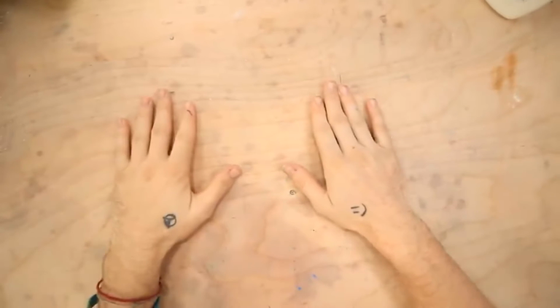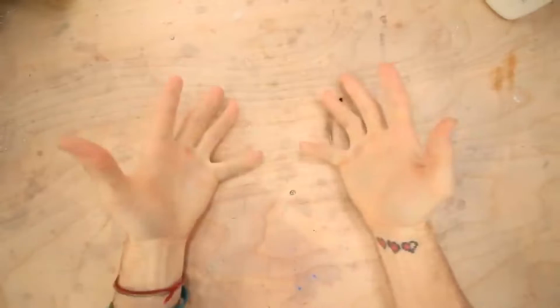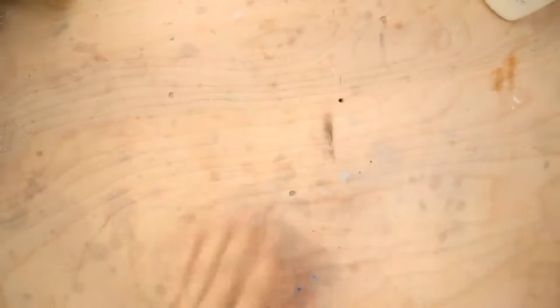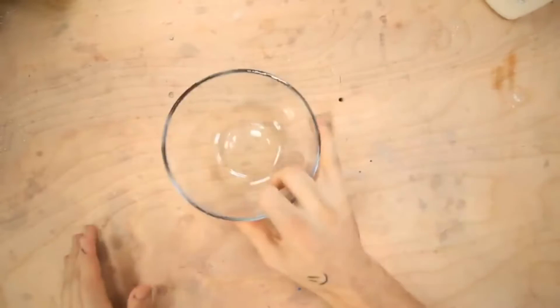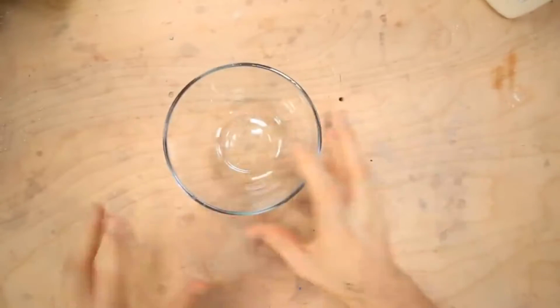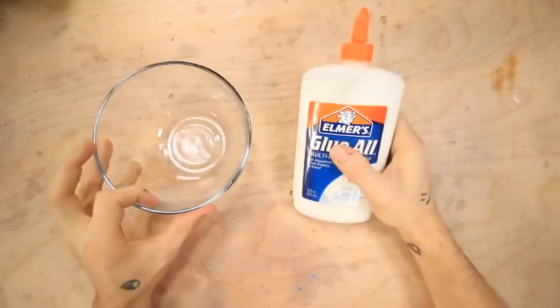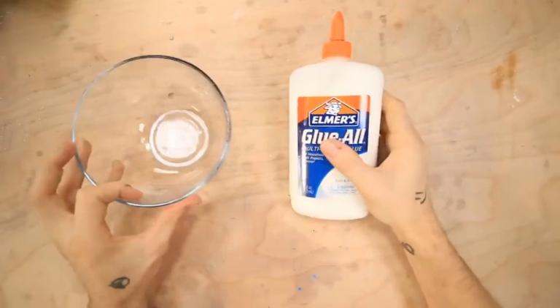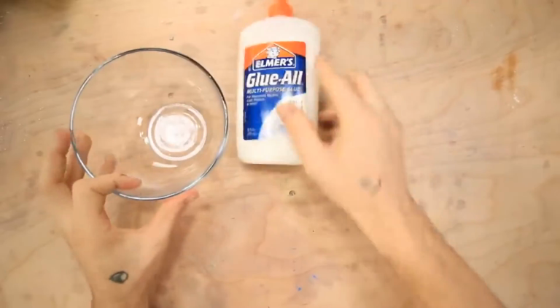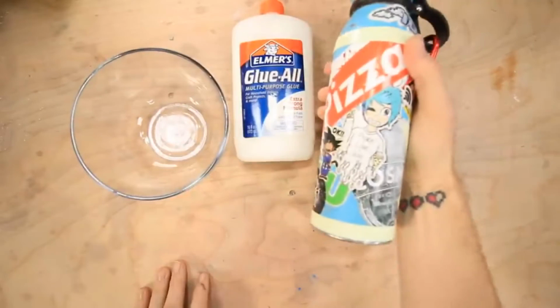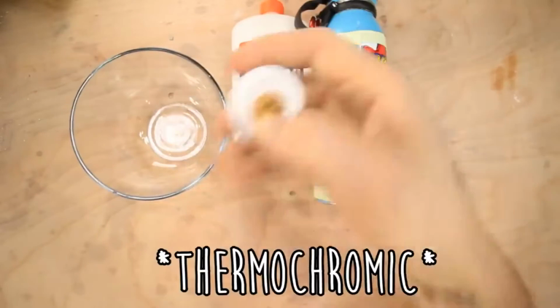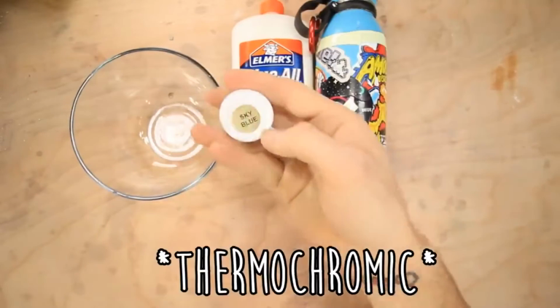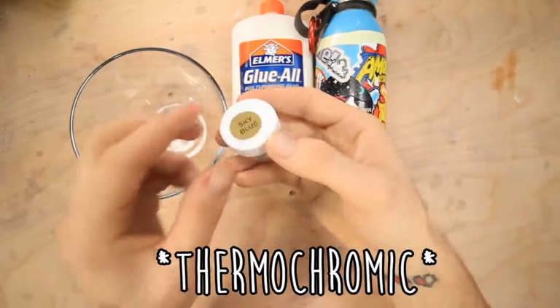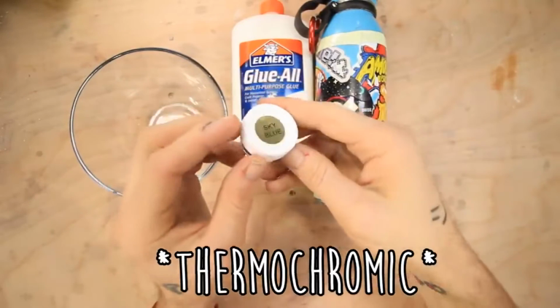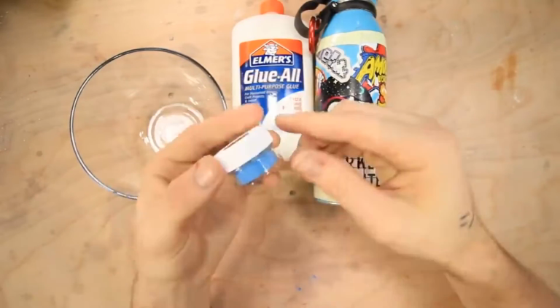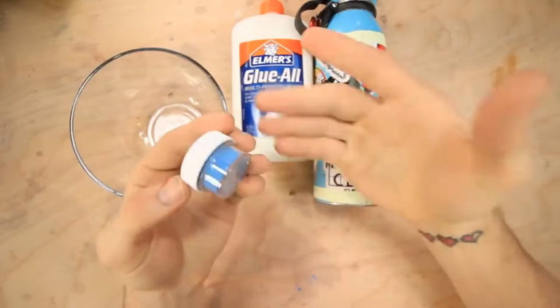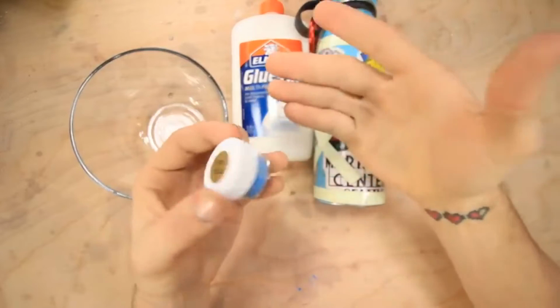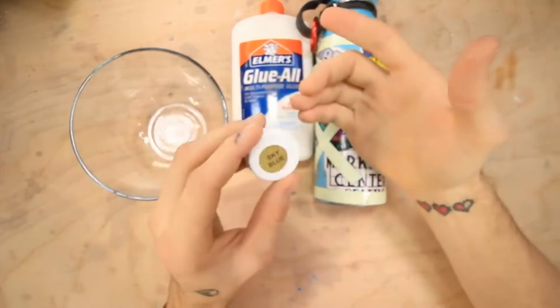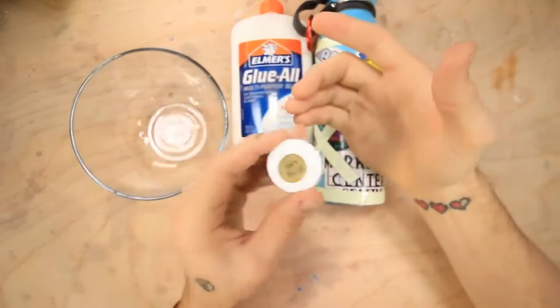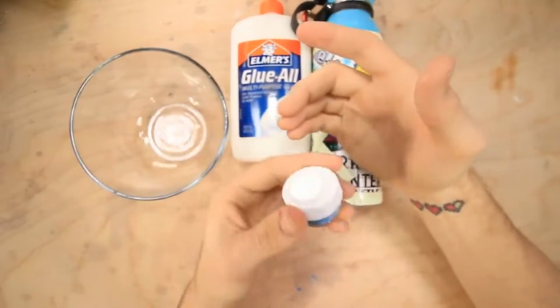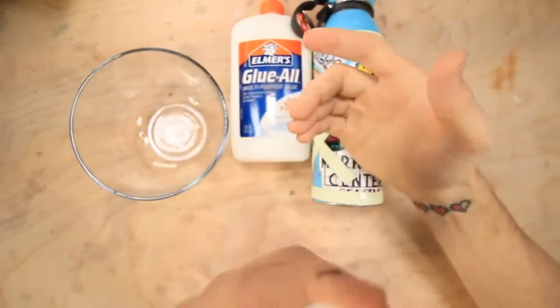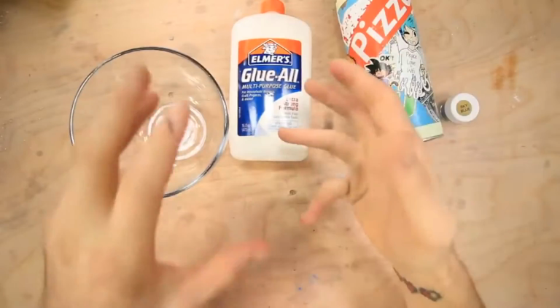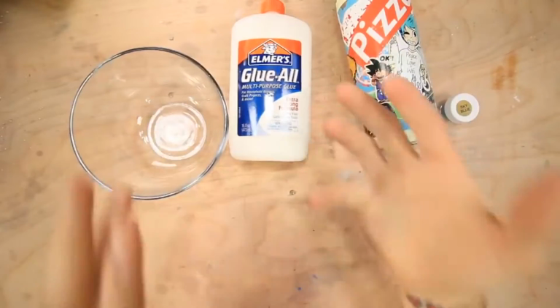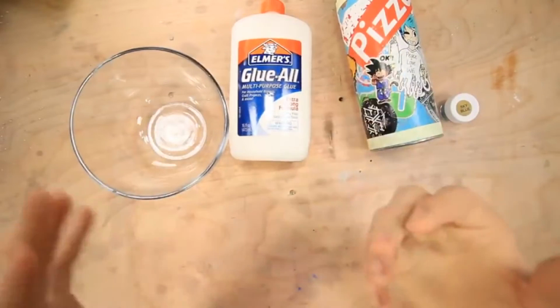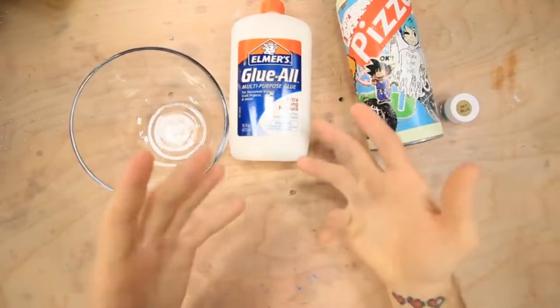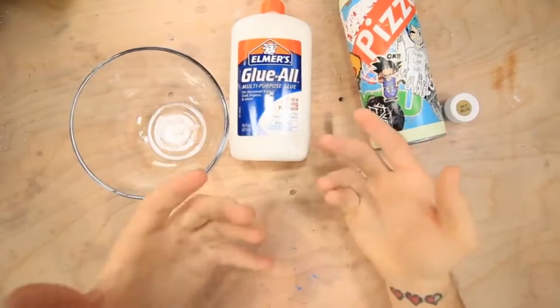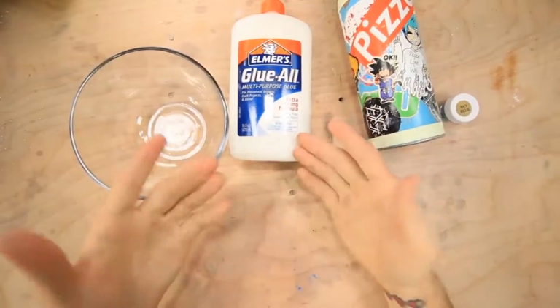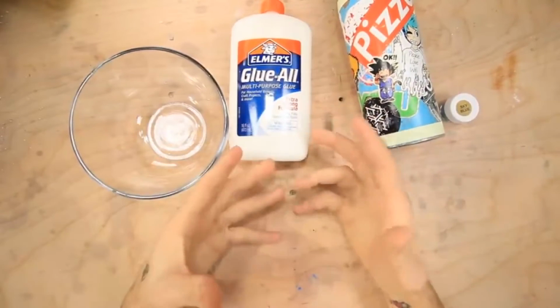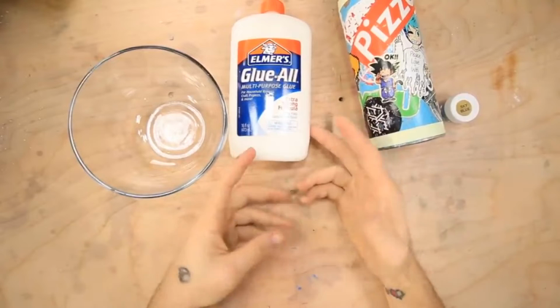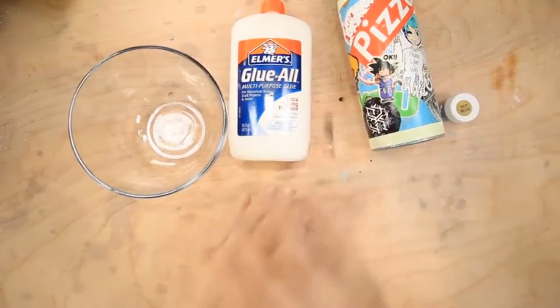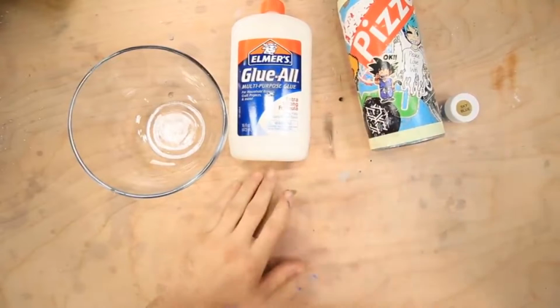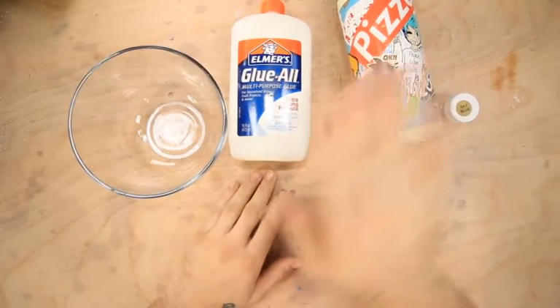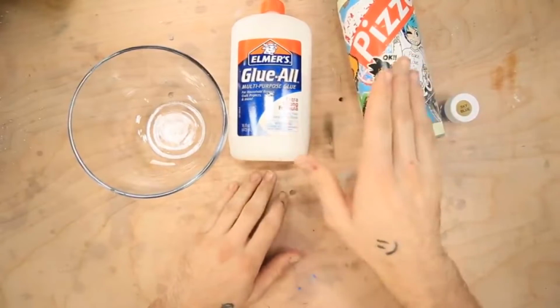Okay so for this one we're gonna need a bowl, some glue, some water, and this thermoreactant pigment. Do you know how hard this stuff is to actually find? Also I forgot to buy starch because I don't really know what starch is, so I guess we're just gonna ignore that.